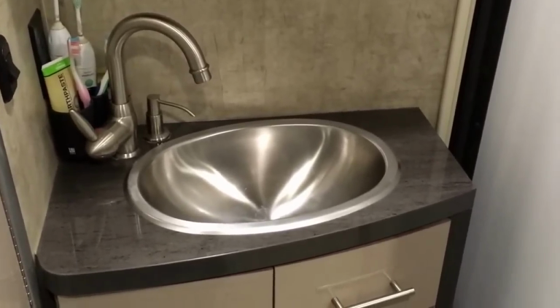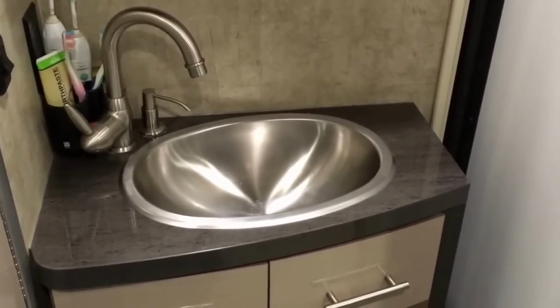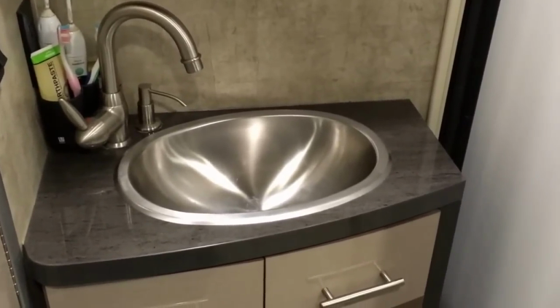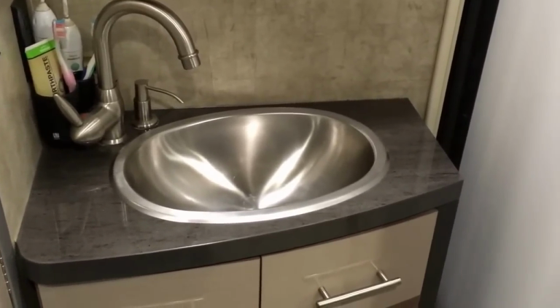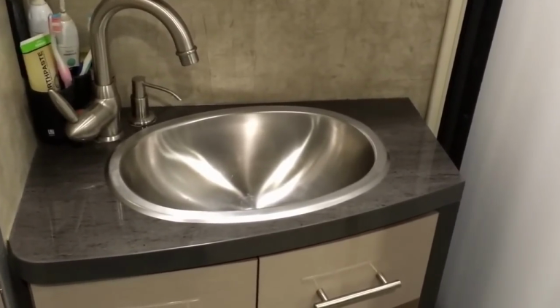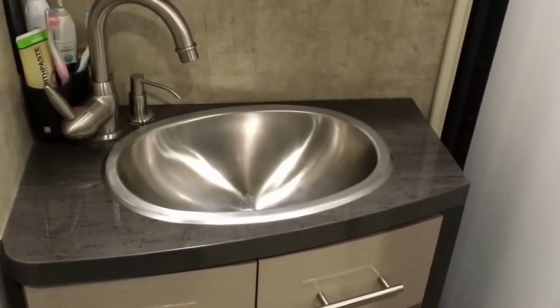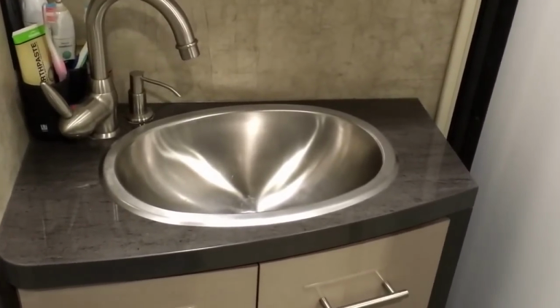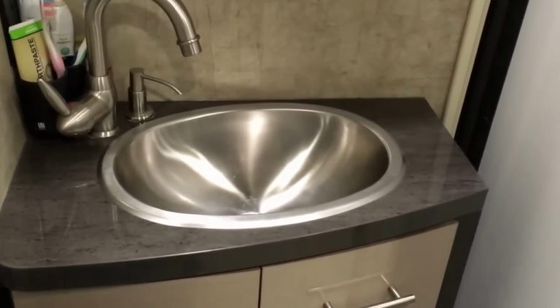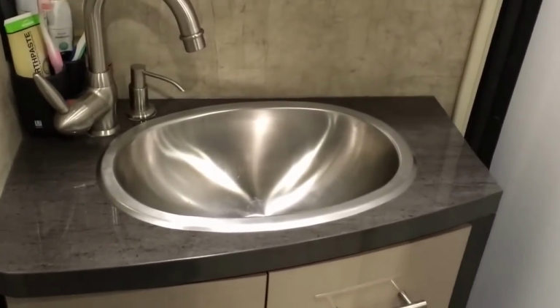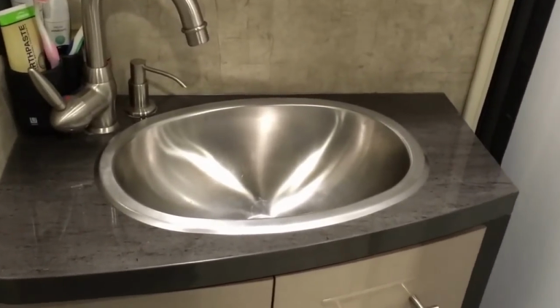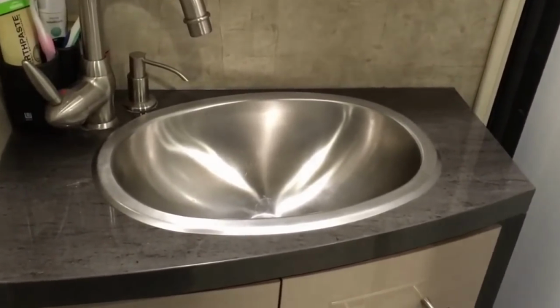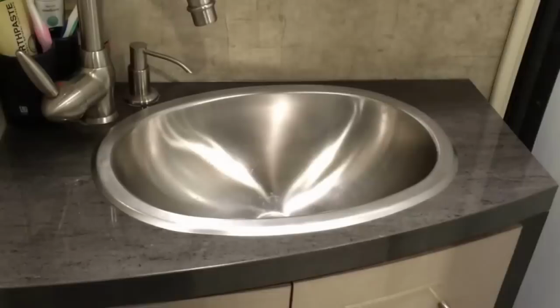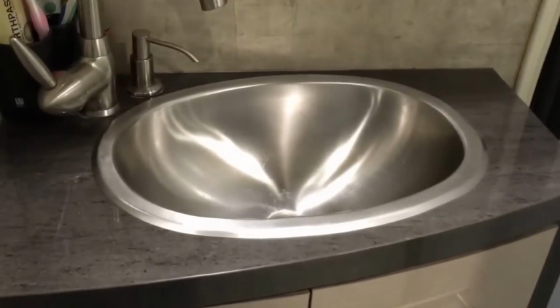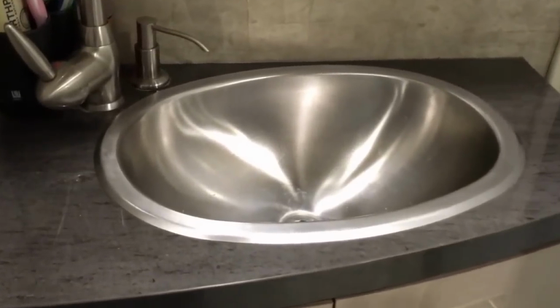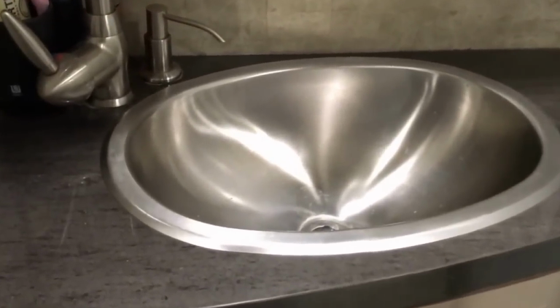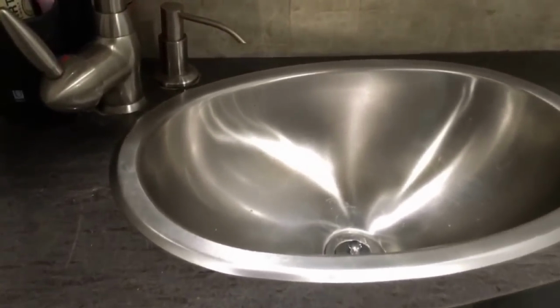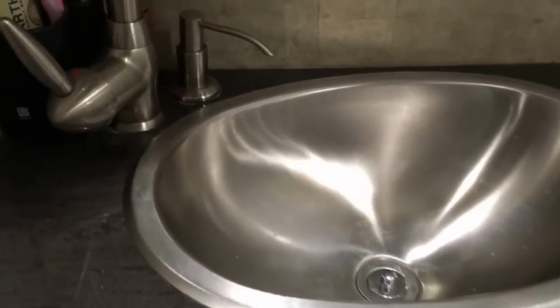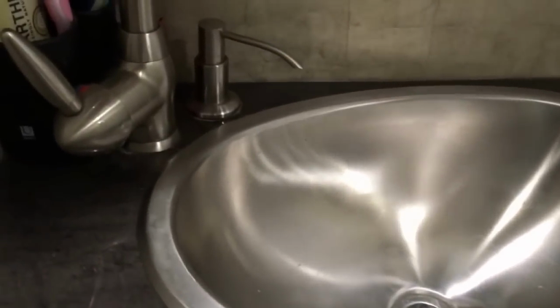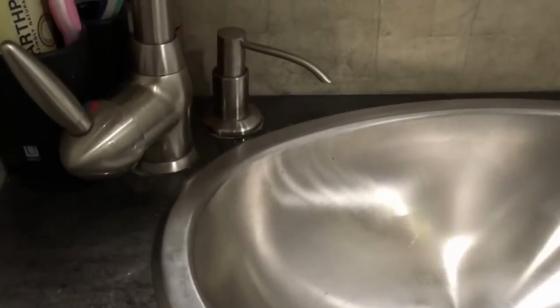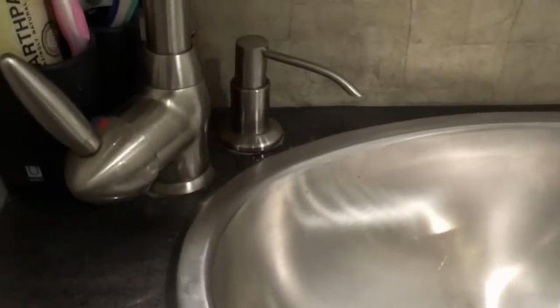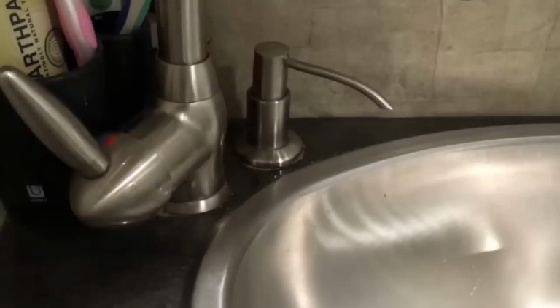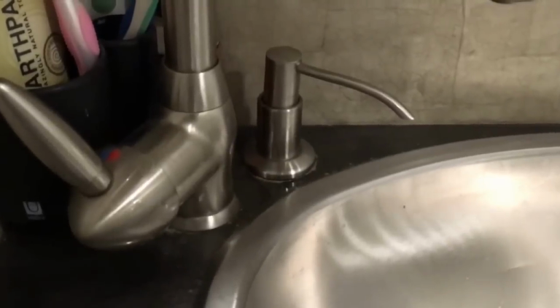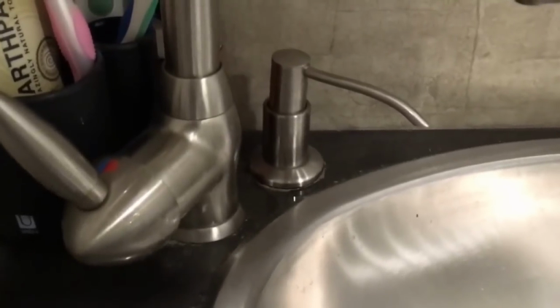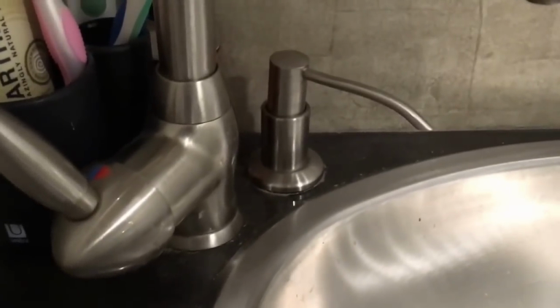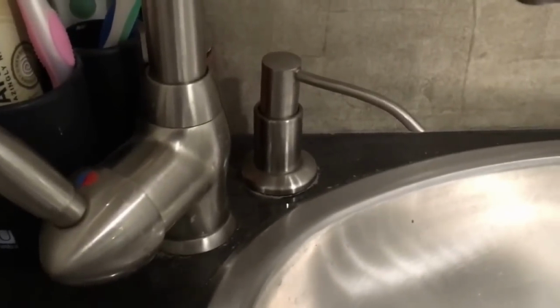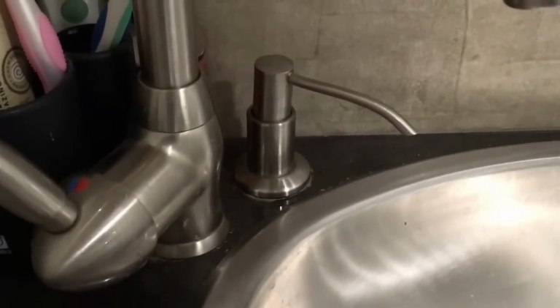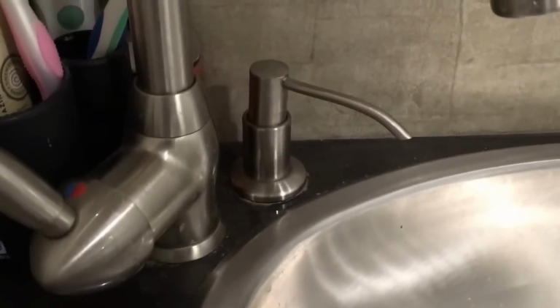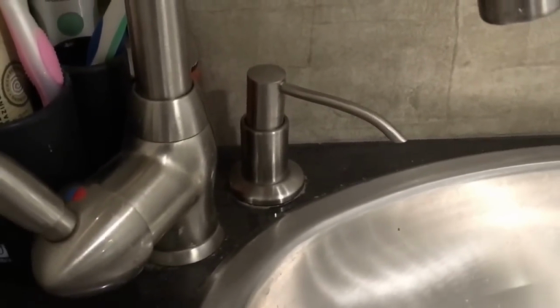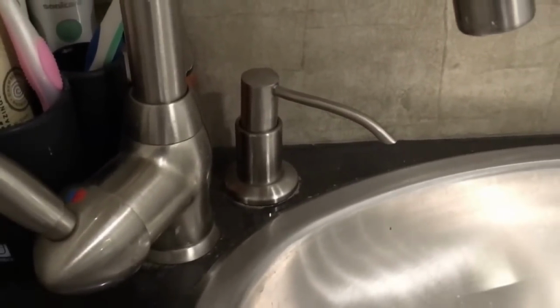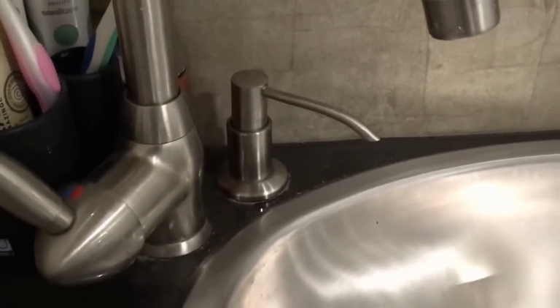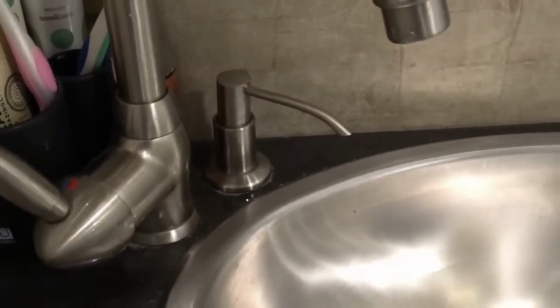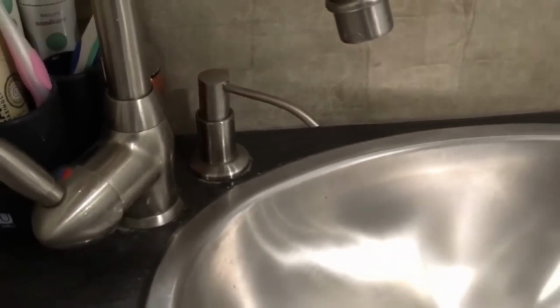This video describes some of the things we added to the bathroom area to make our life a little more enjoyable on the road. One is we added this built-in hand soap dispenser that dispenses antibacterial hand soap.